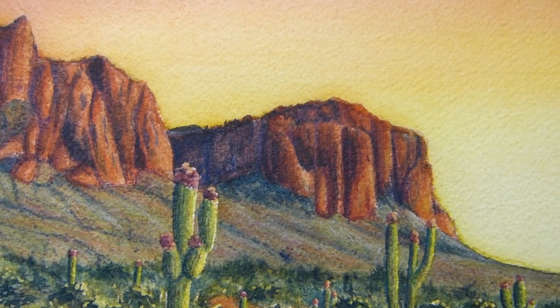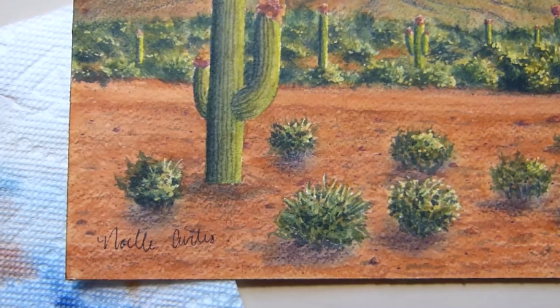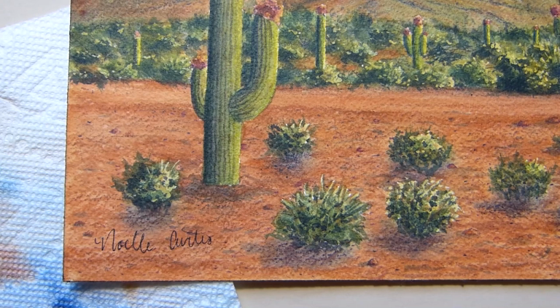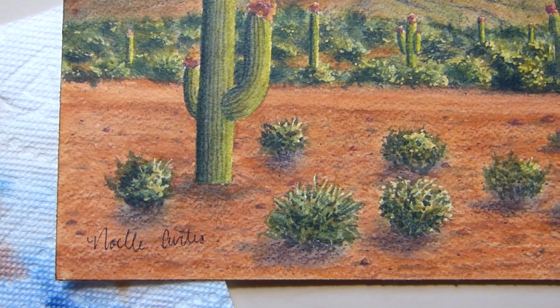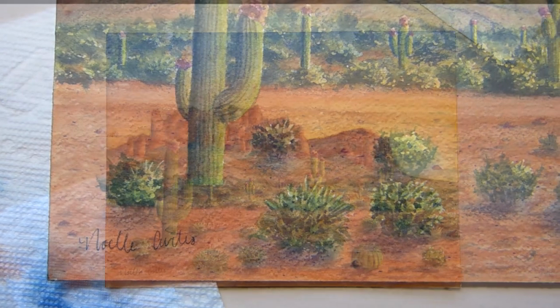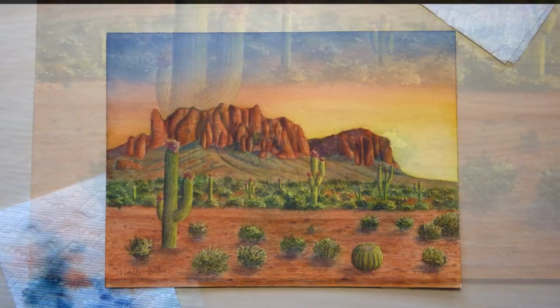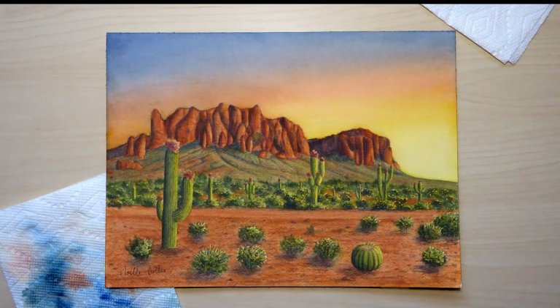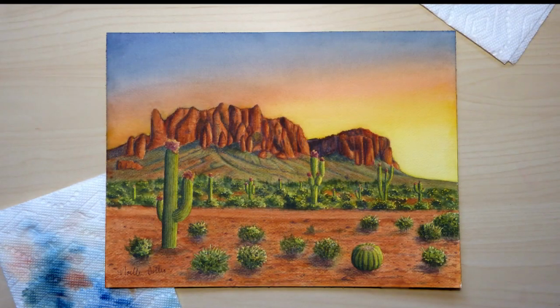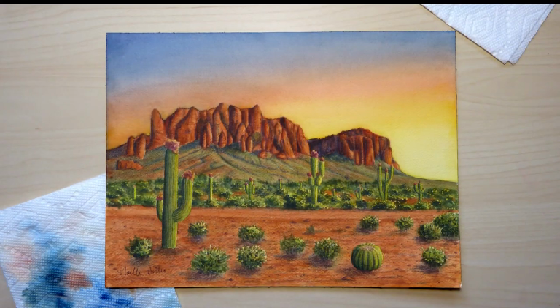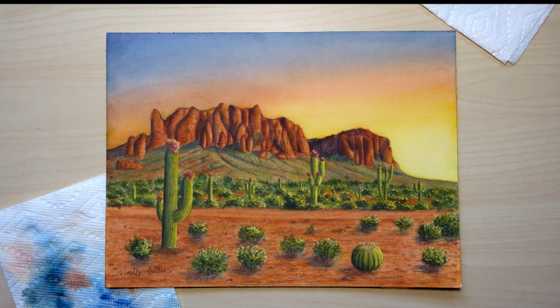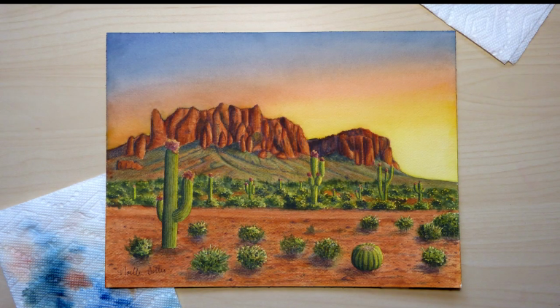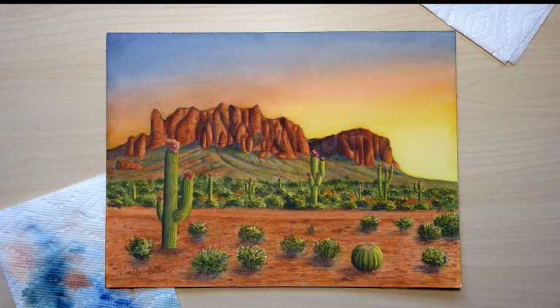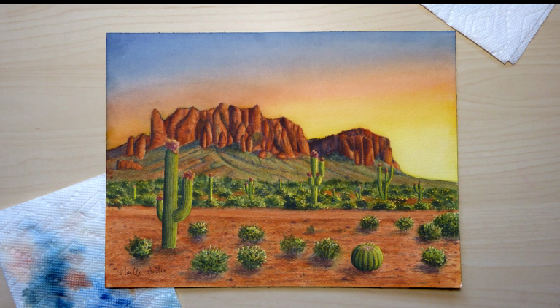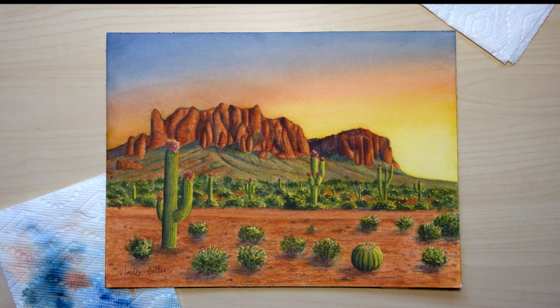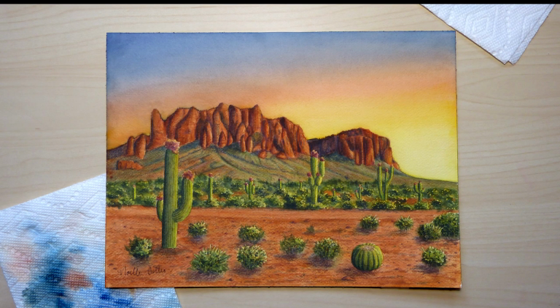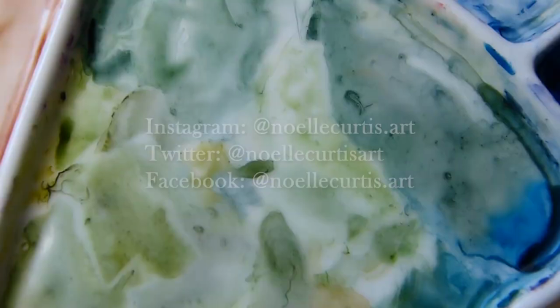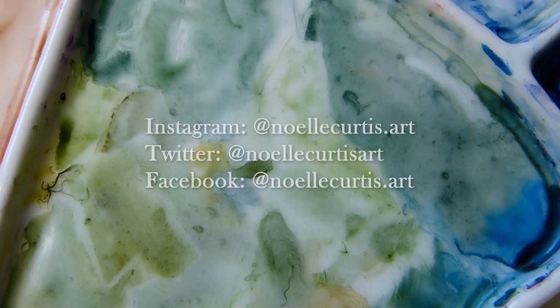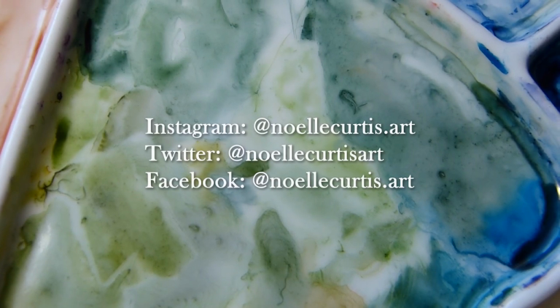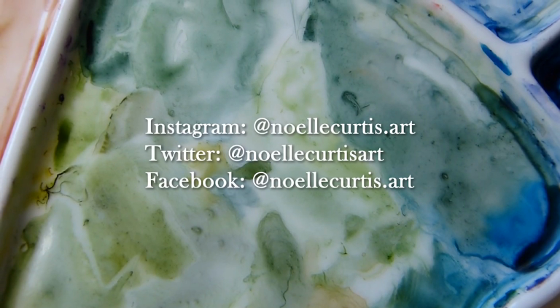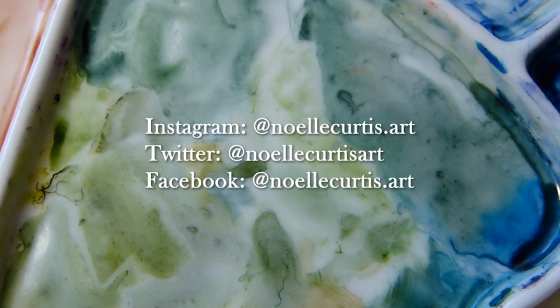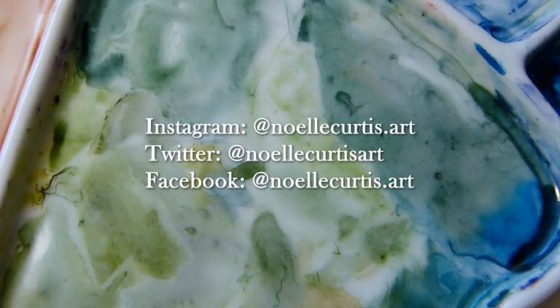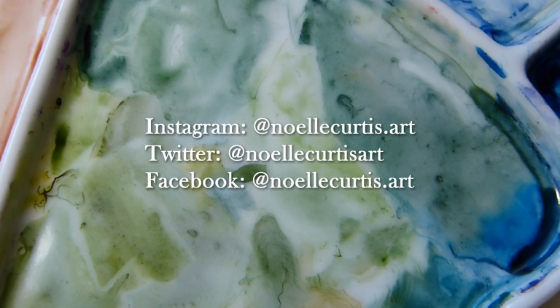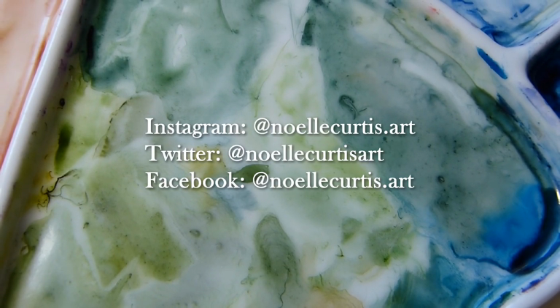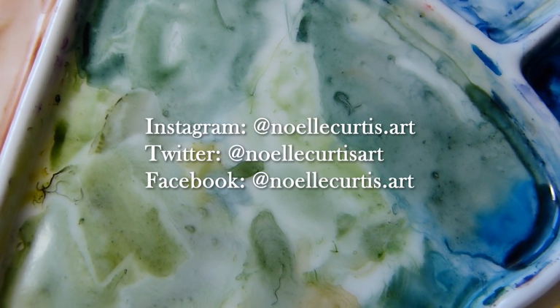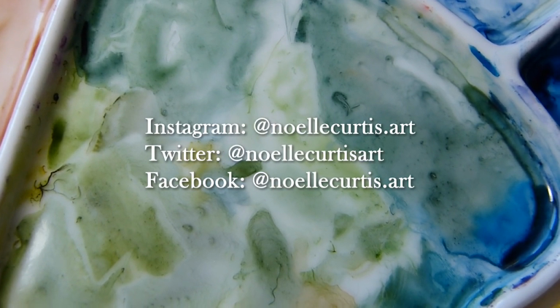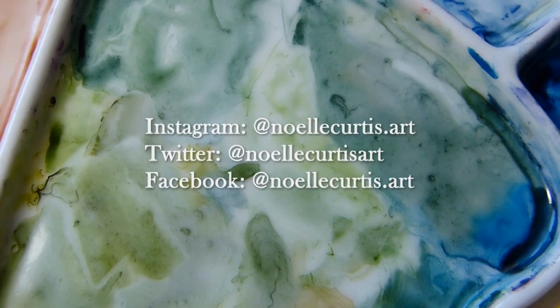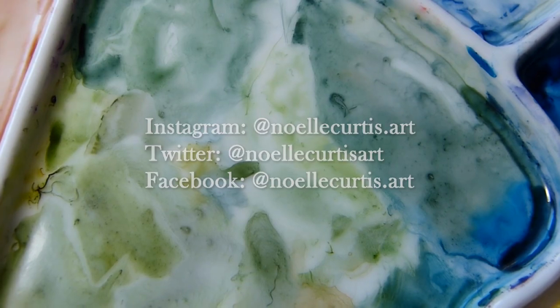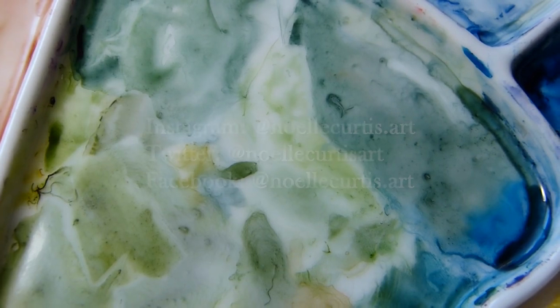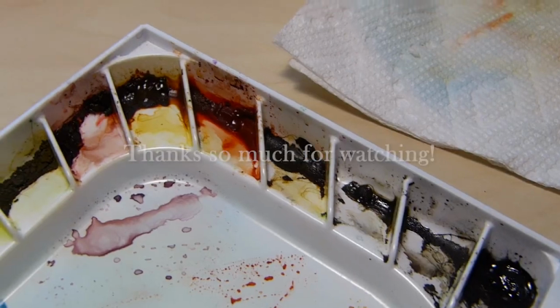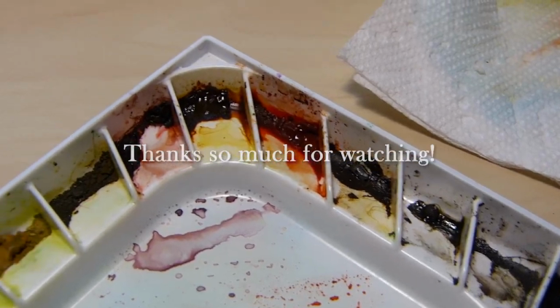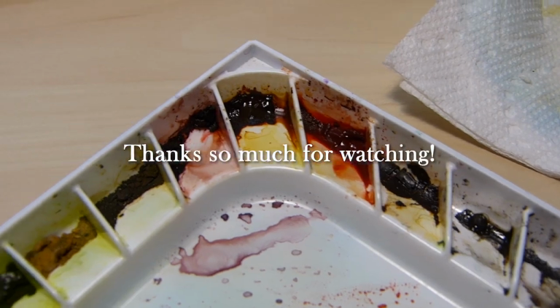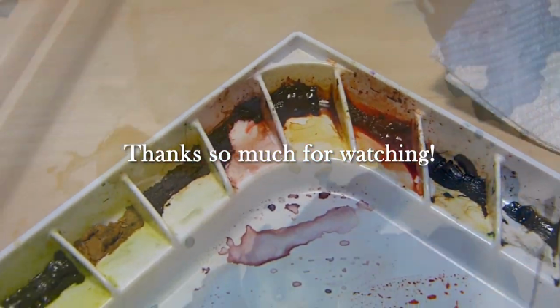I hope you enjoyed watching me paint. Let me know in the comments your thoughts or if you have any questions. I am very curious, and of course, thank you so much for watching this video.